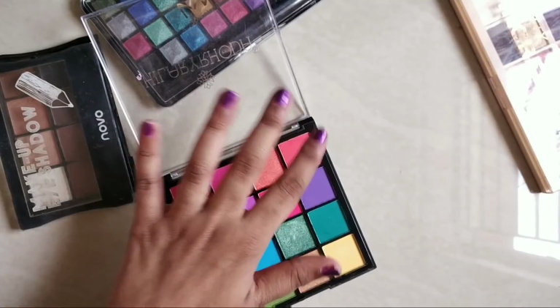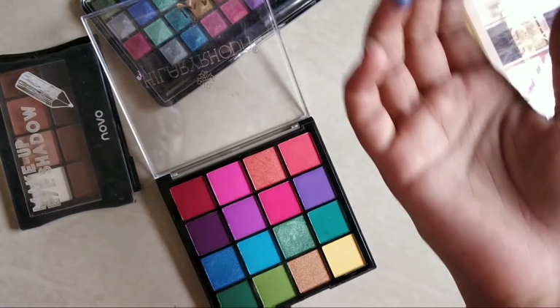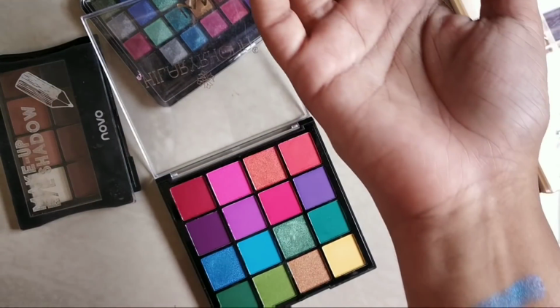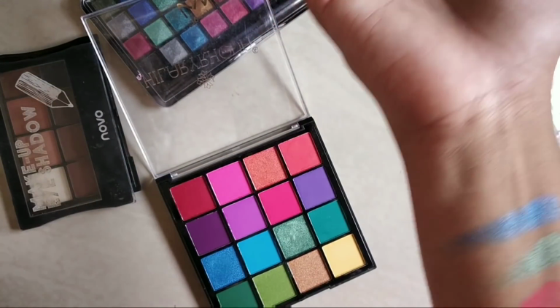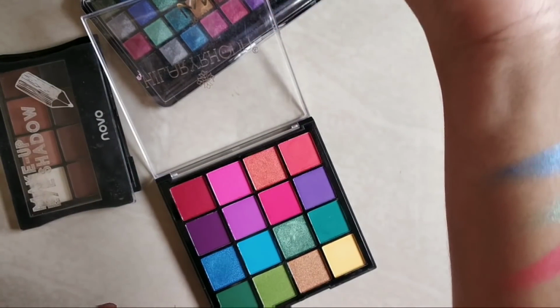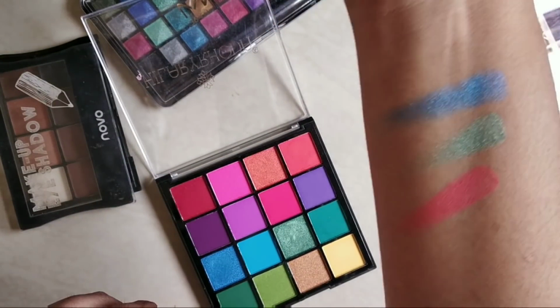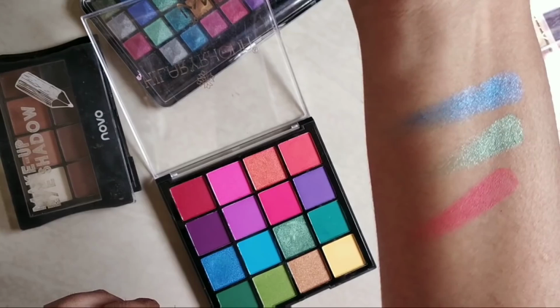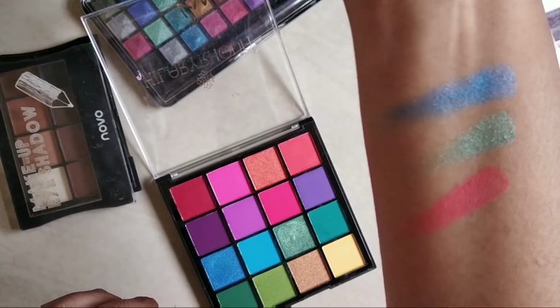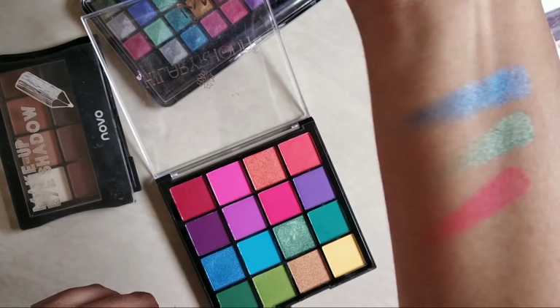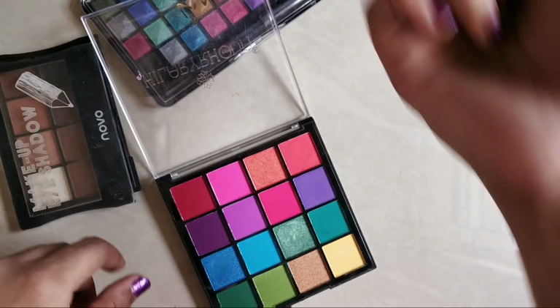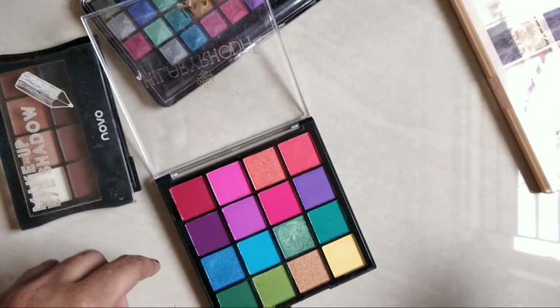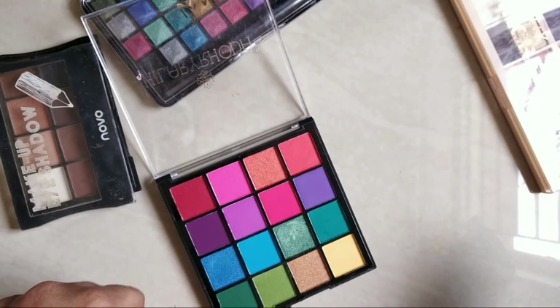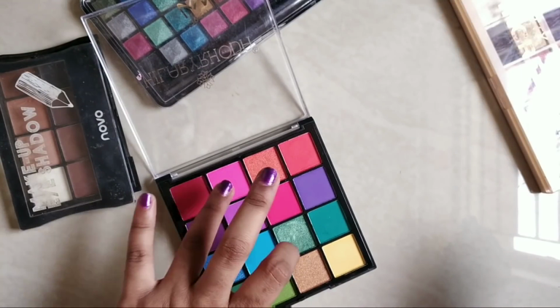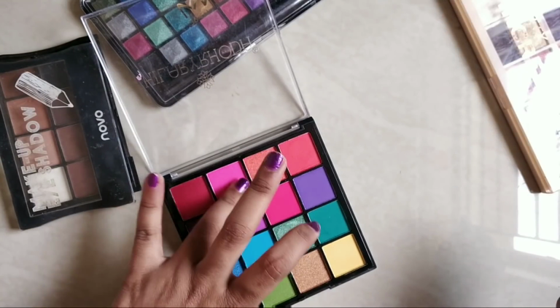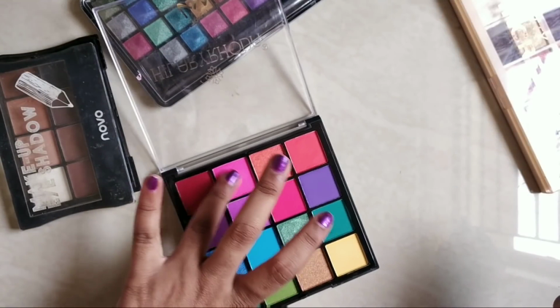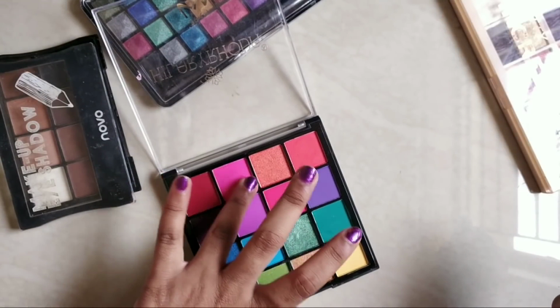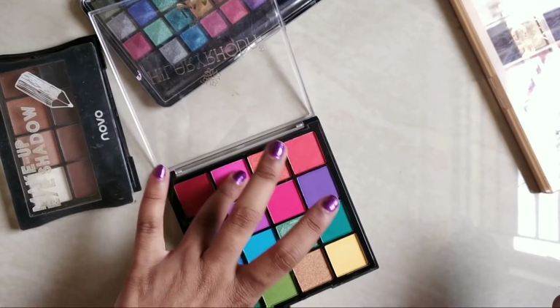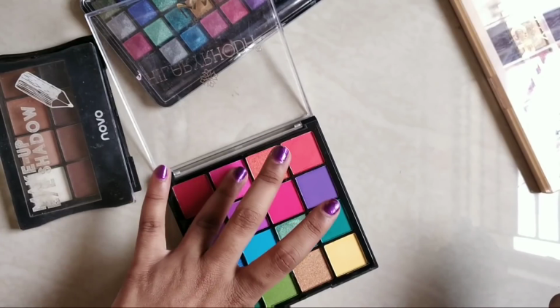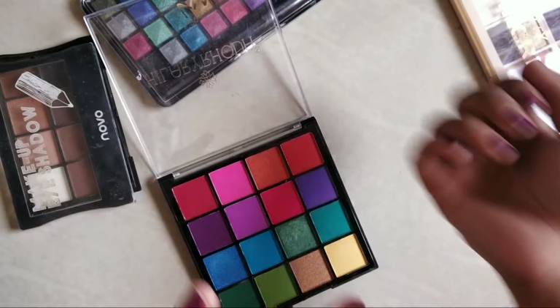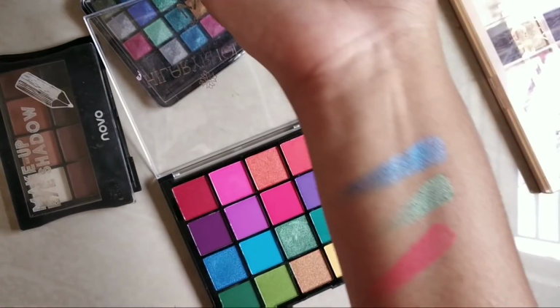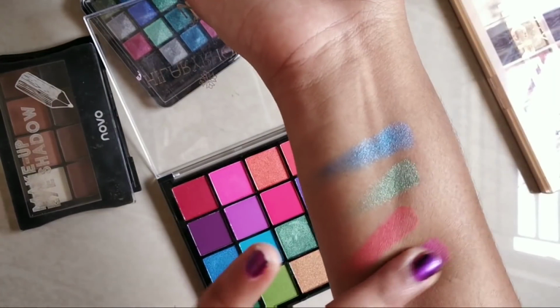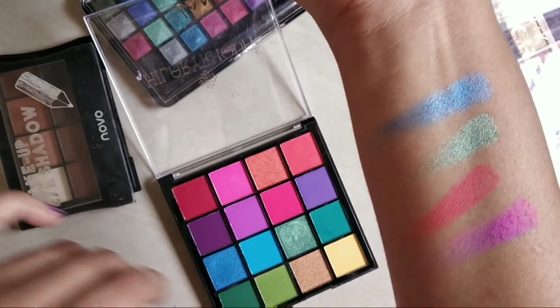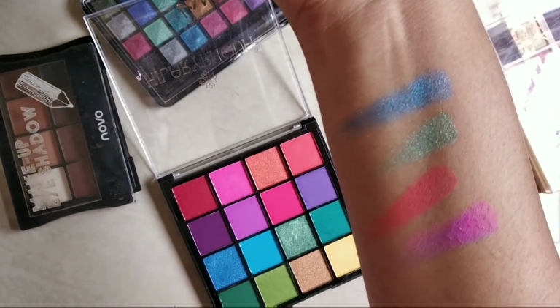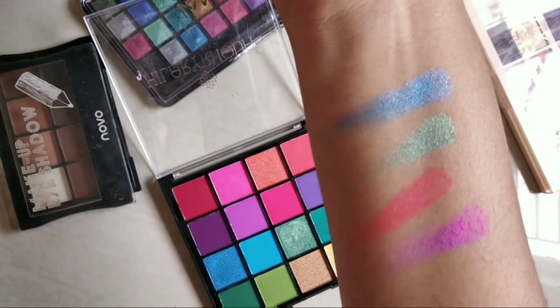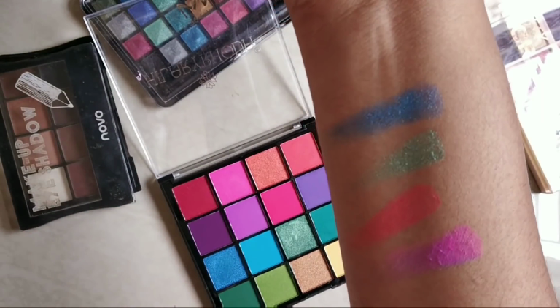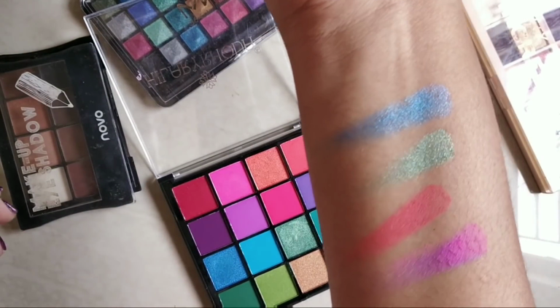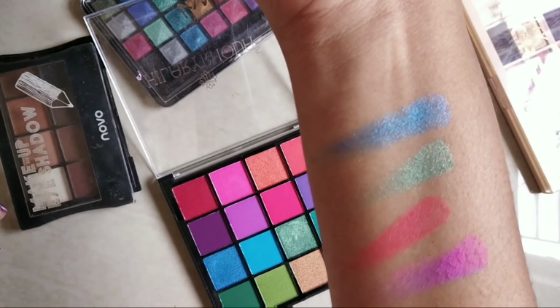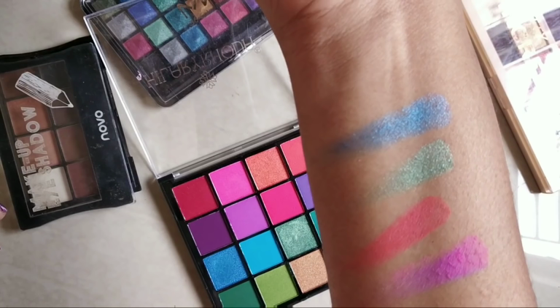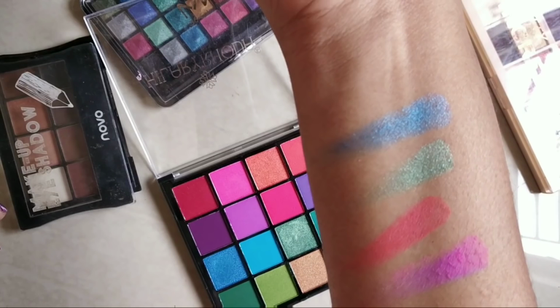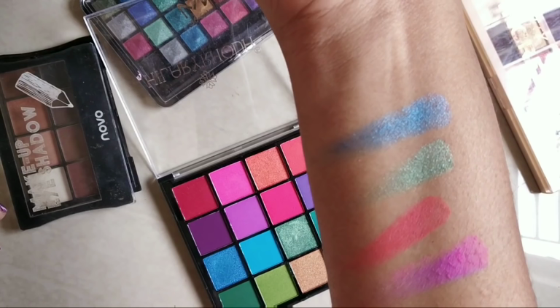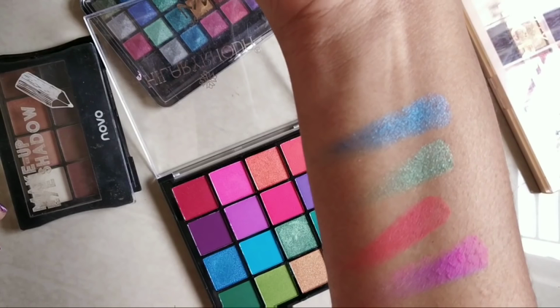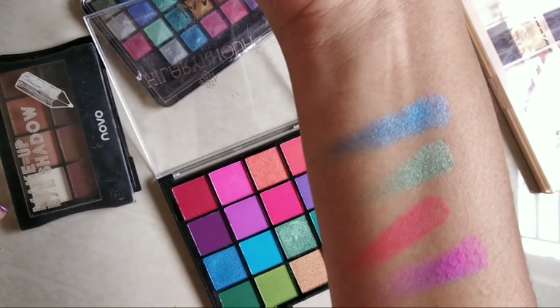Now let's swatch a matte shade from this palette and see how it performs.